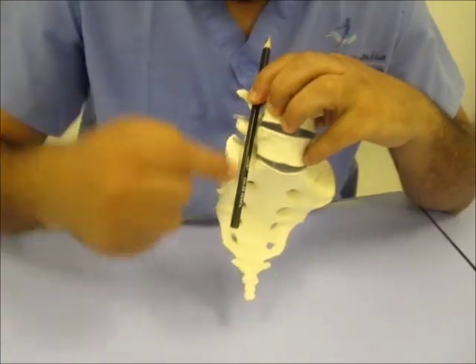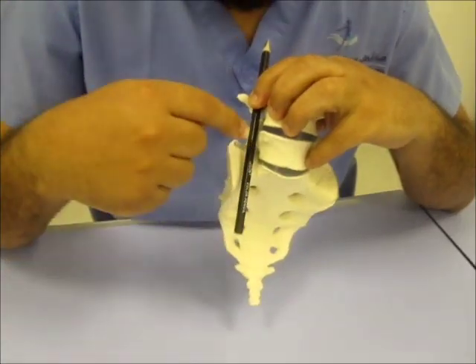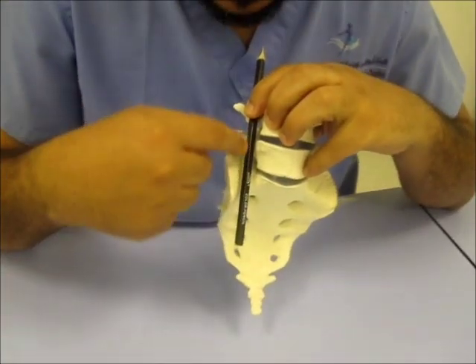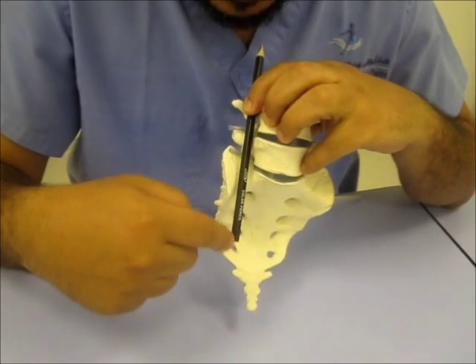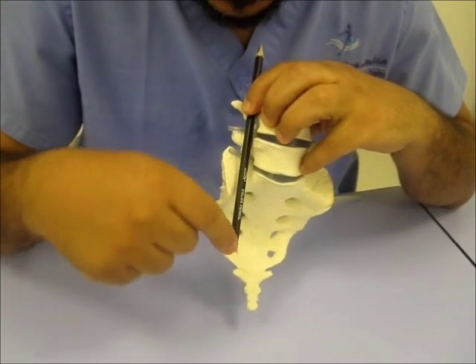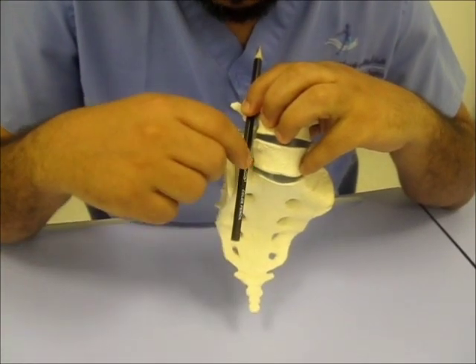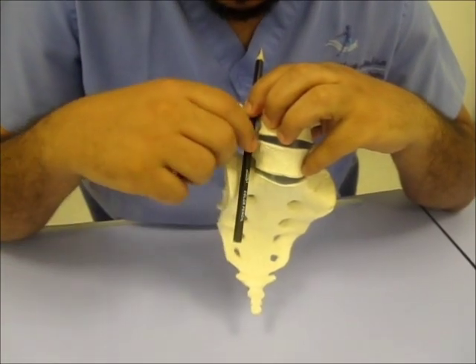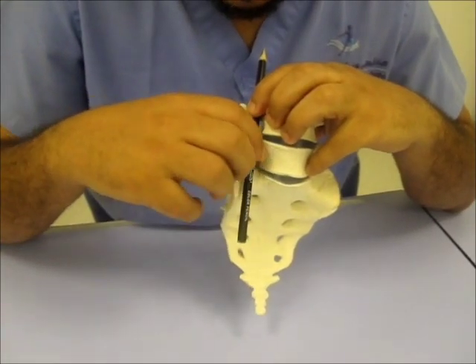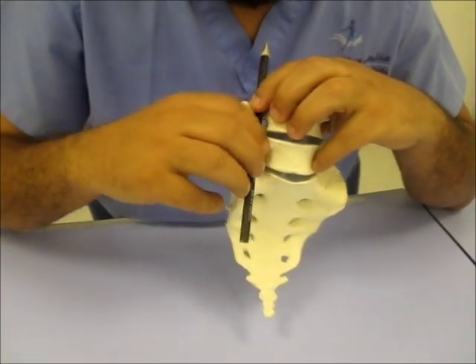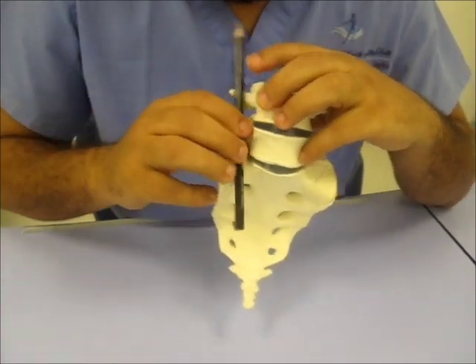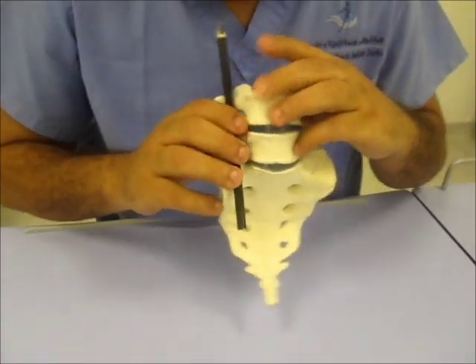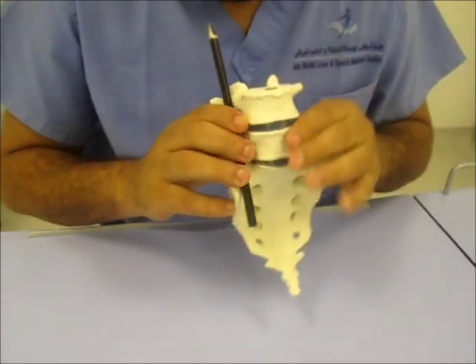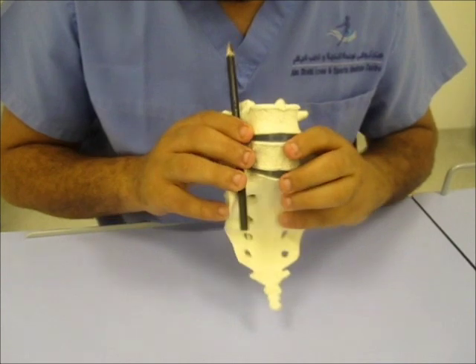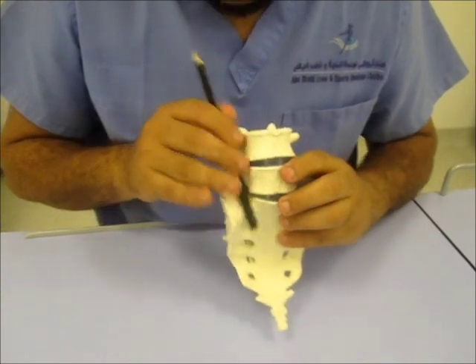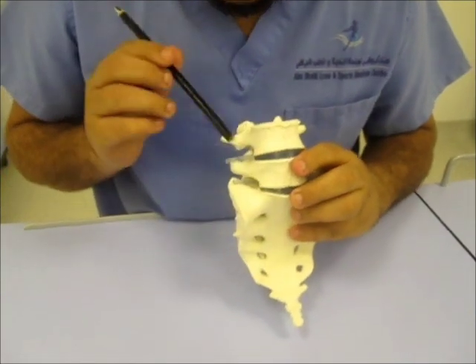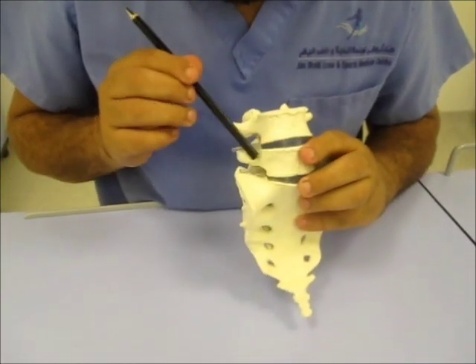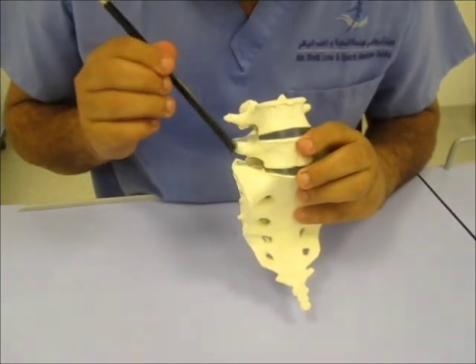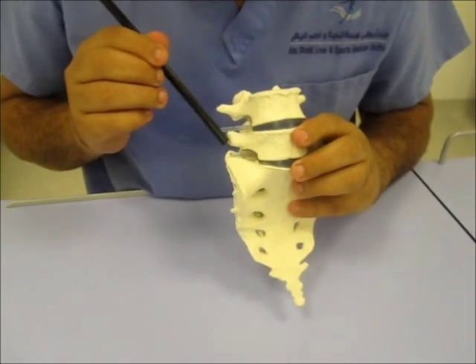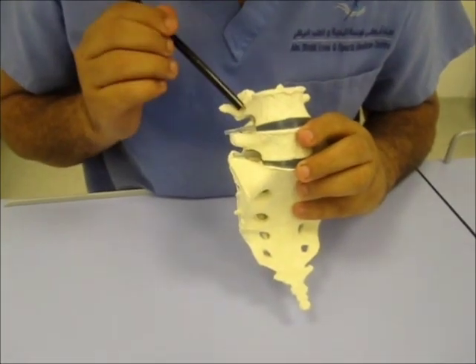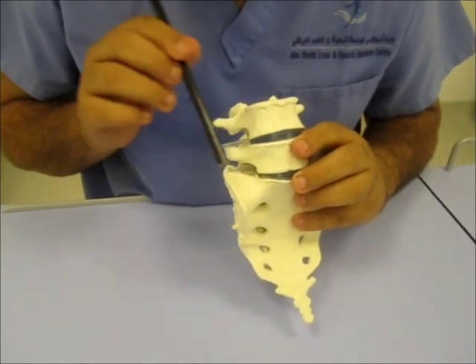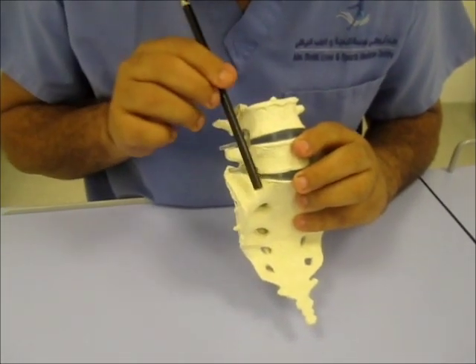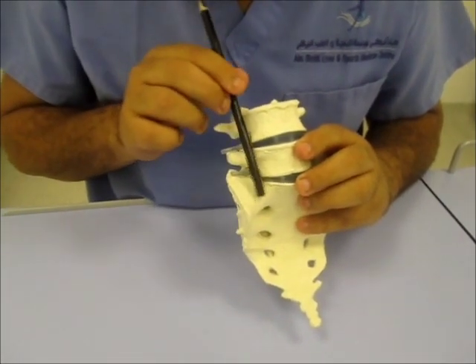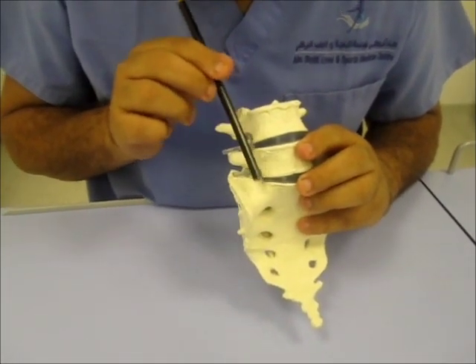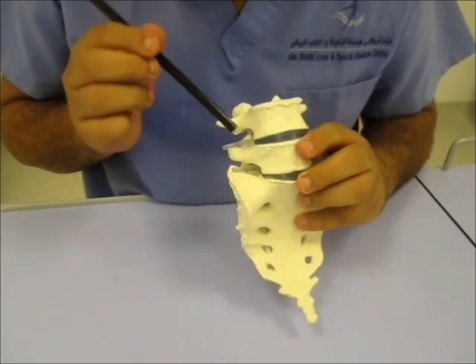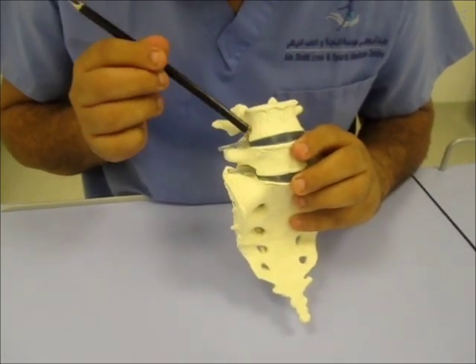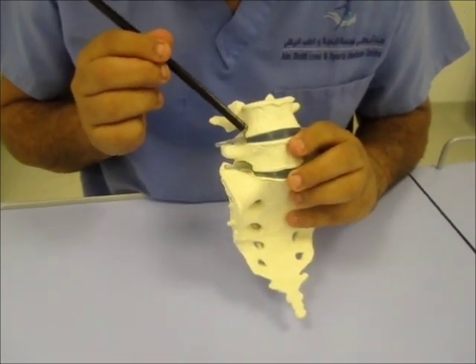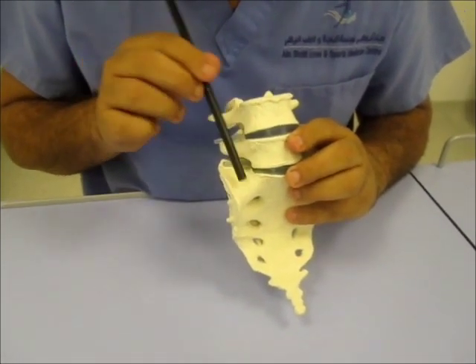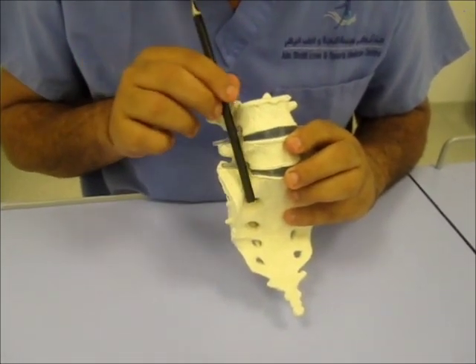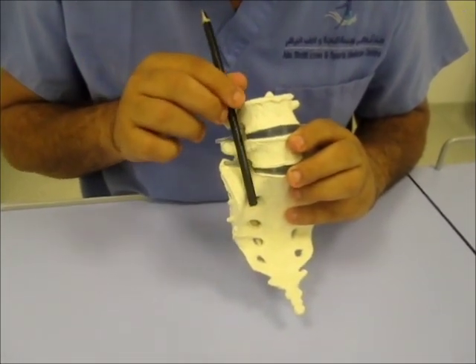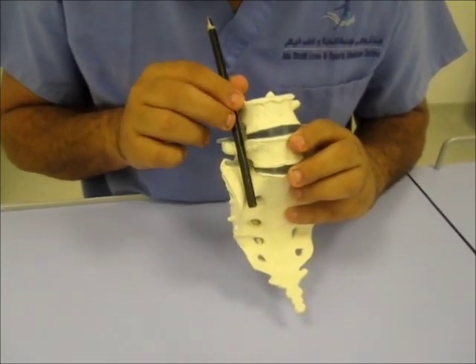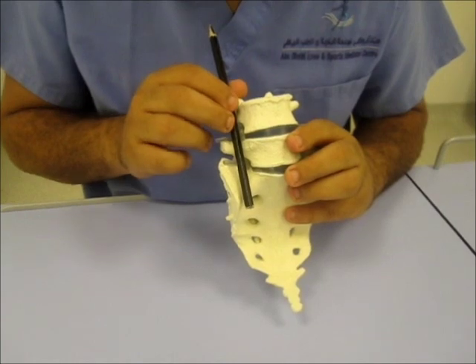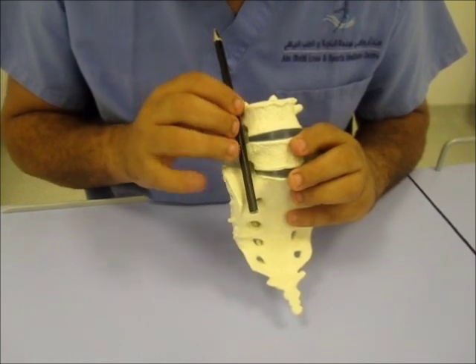This pen represents the Lumbar Plexus. It lies anterior to the transverse process and just lateral to the body of the vertebrae, within the psoas muscle.